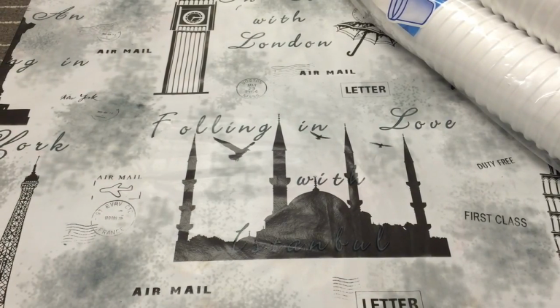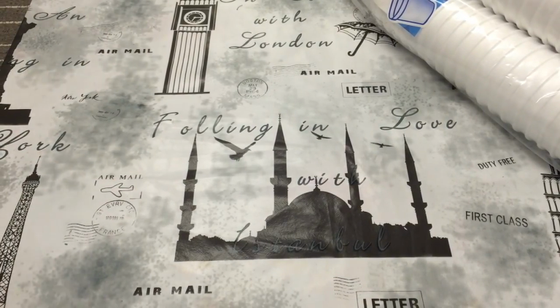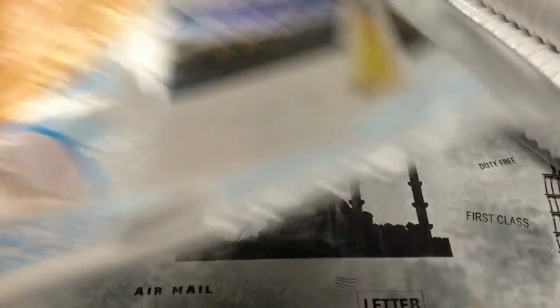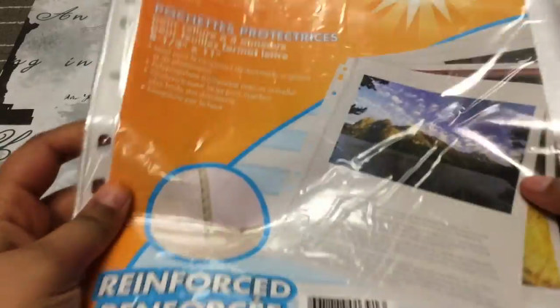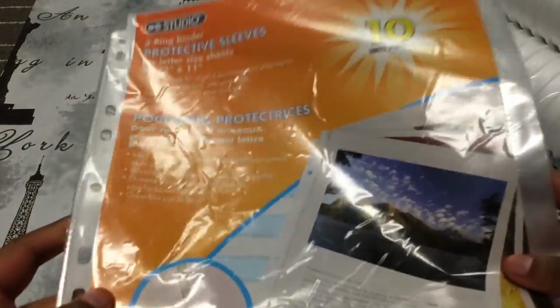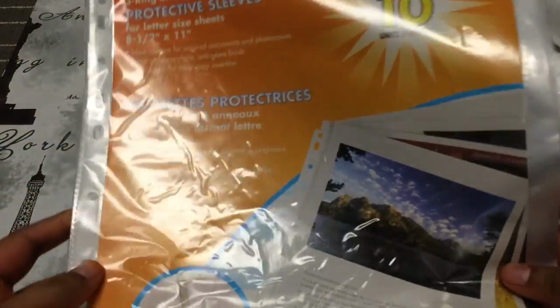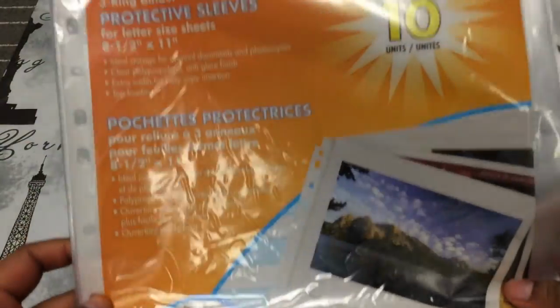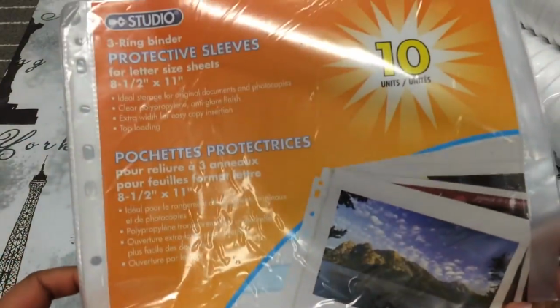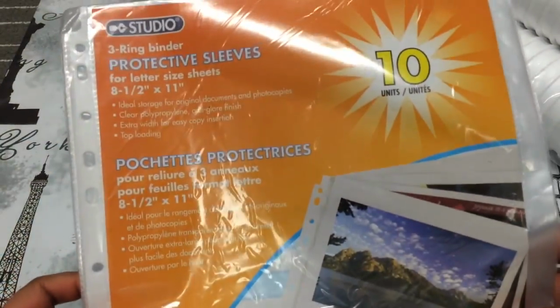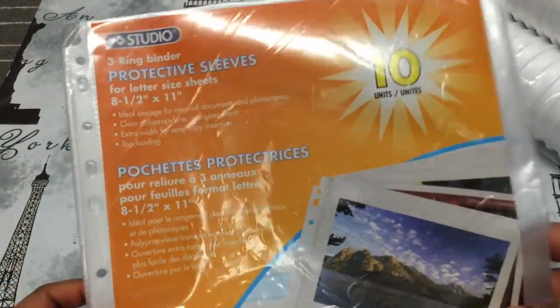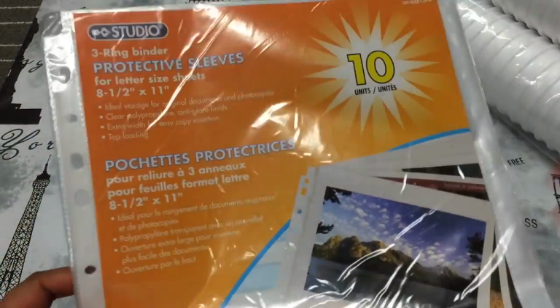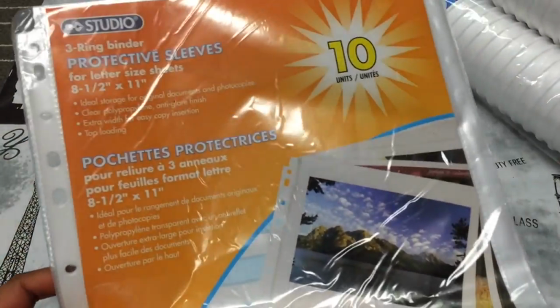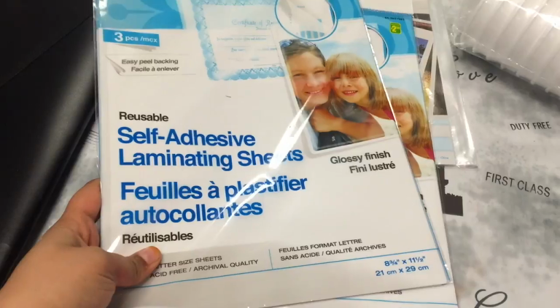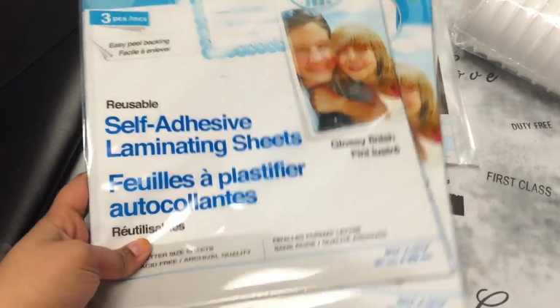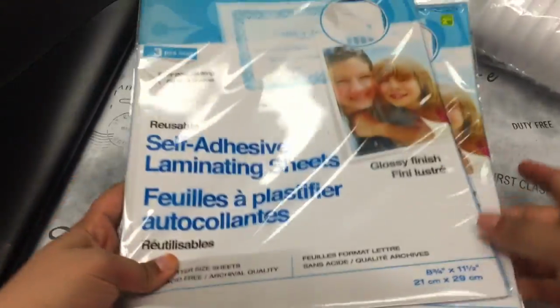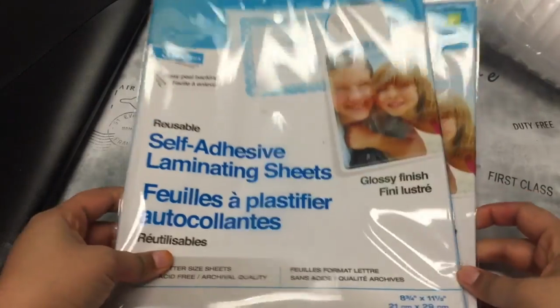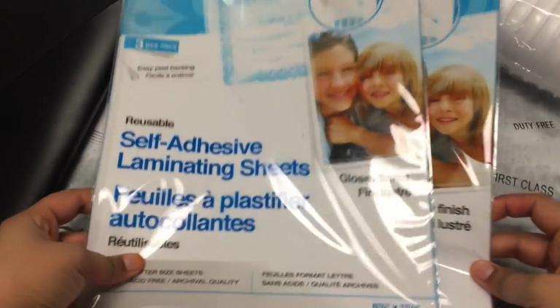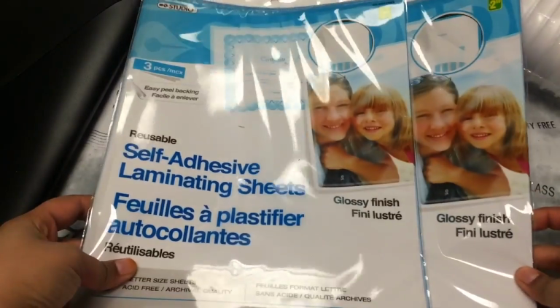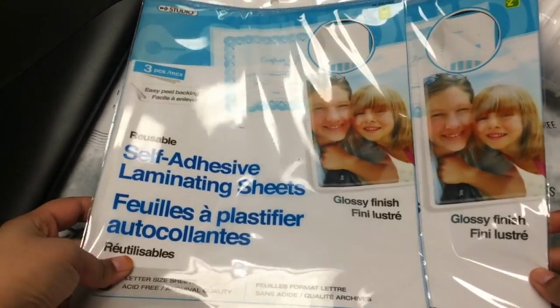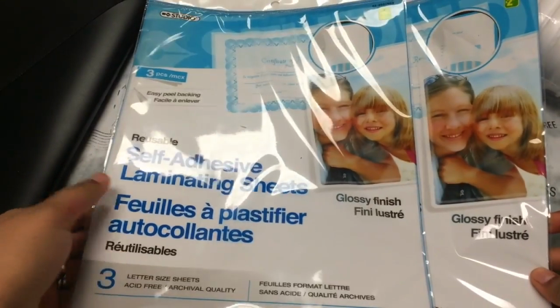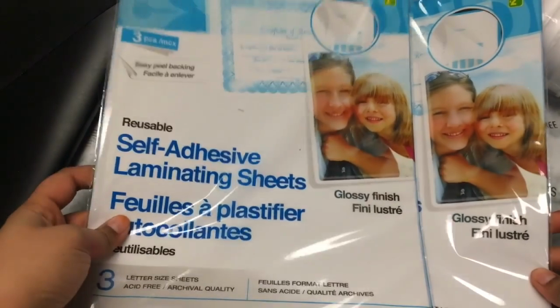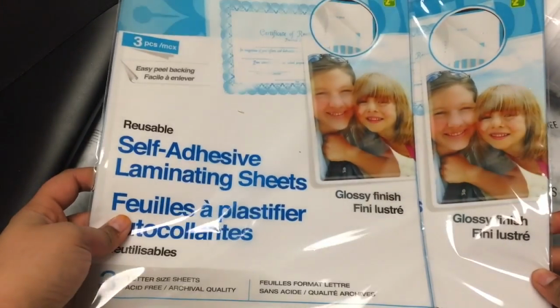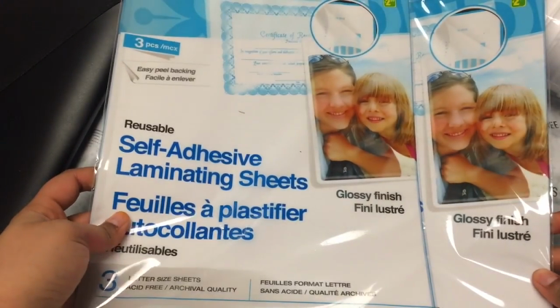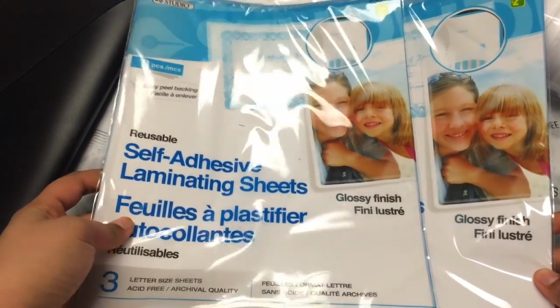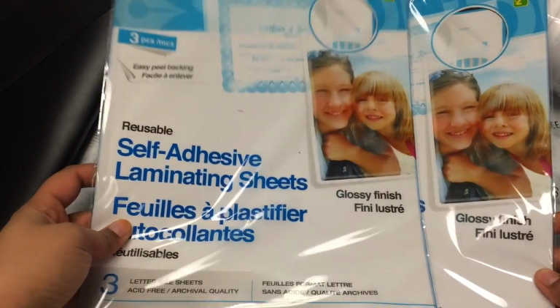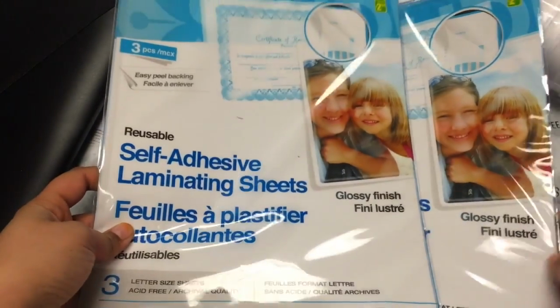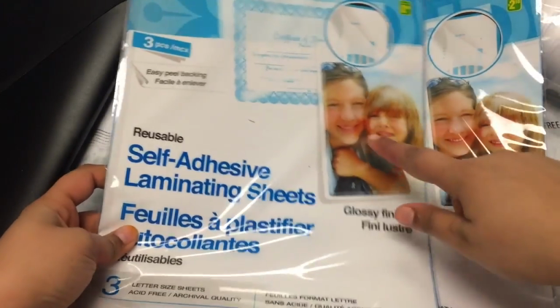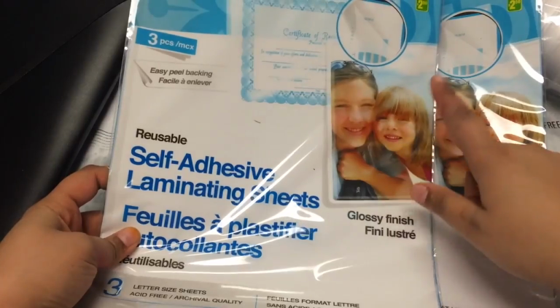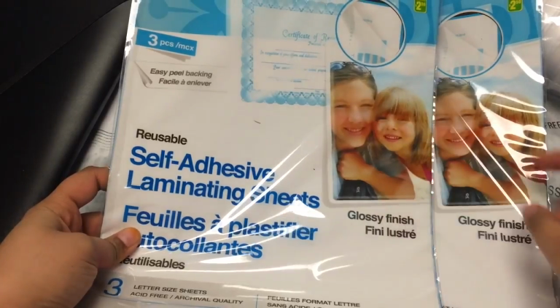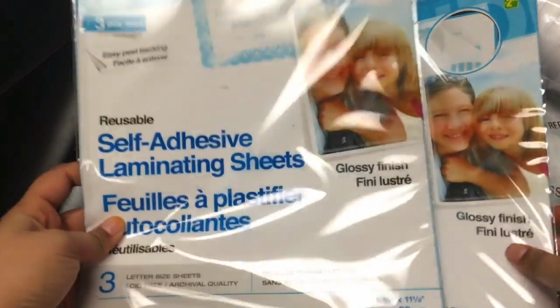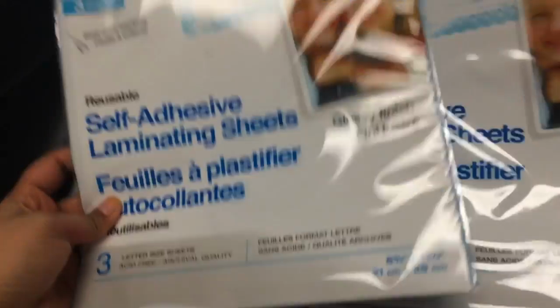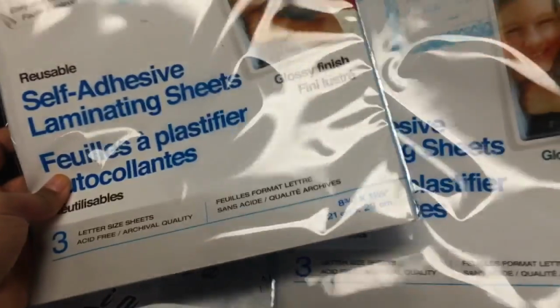Then I picked up this pack of protective sleeves. And then I picked up two packs of these self-adhesive laminating sheets, for documents and stuff like that, and they have three each.